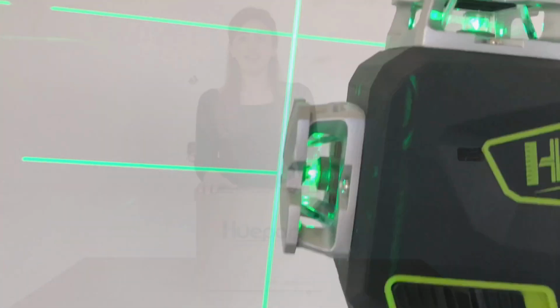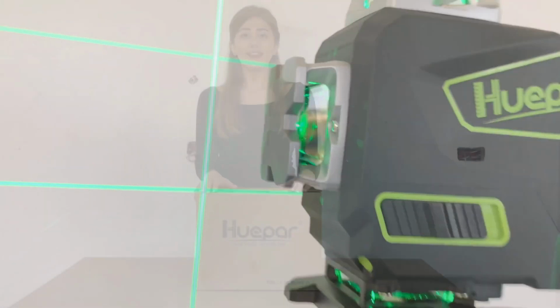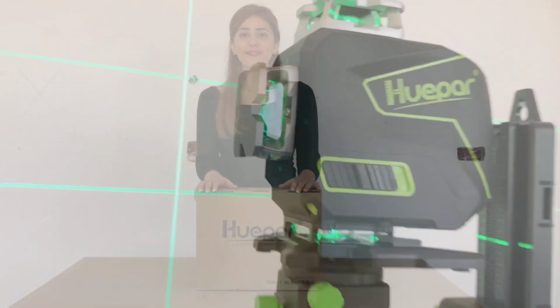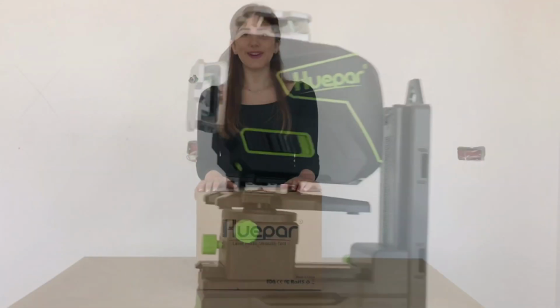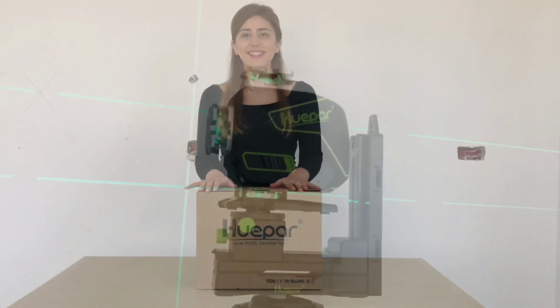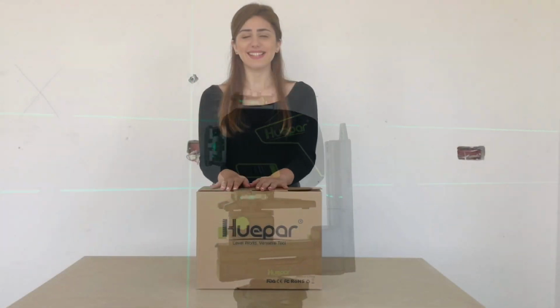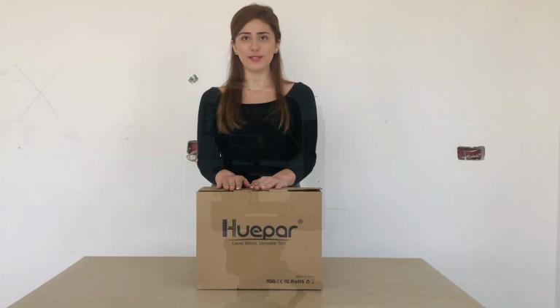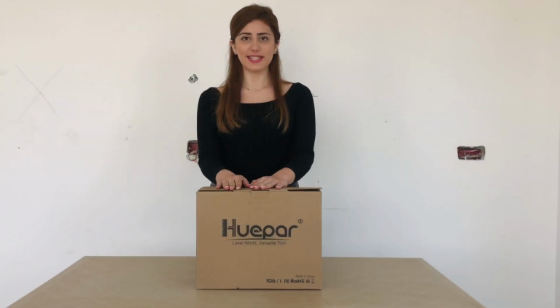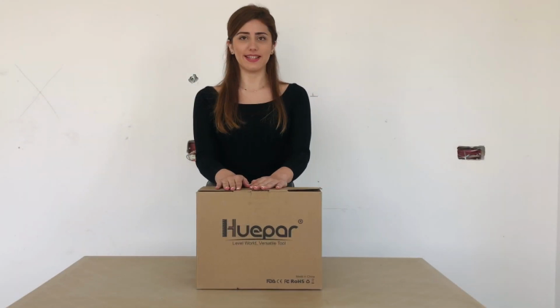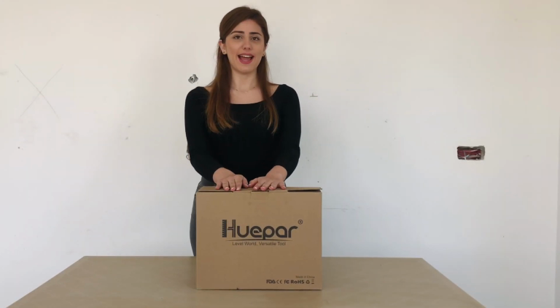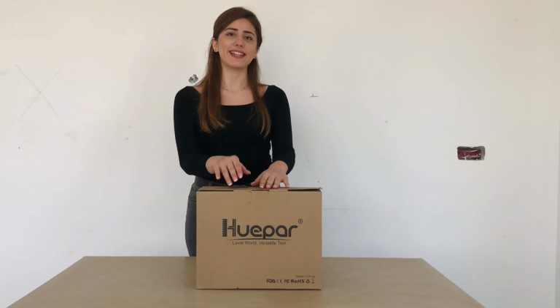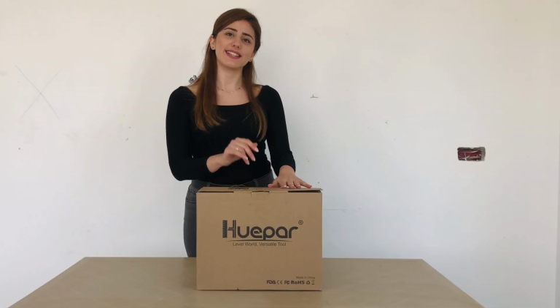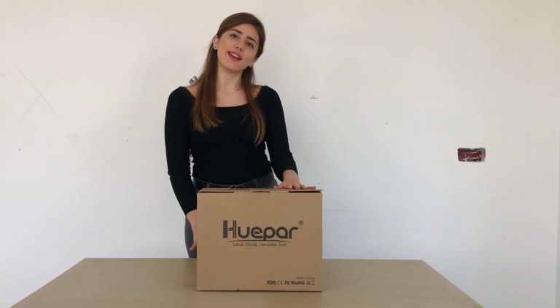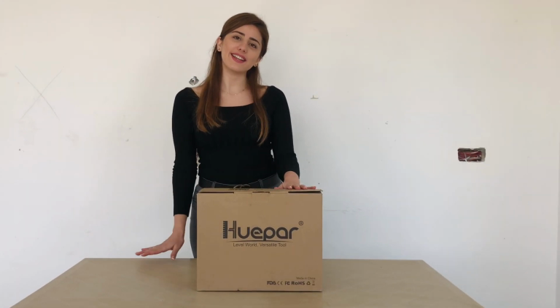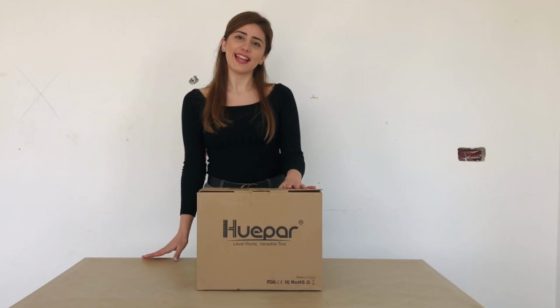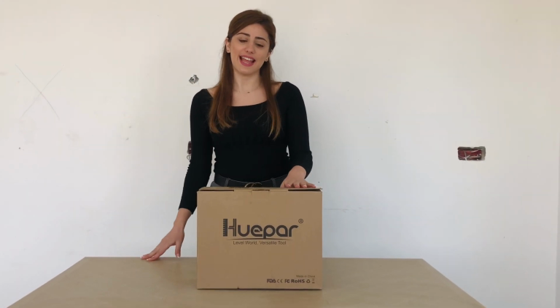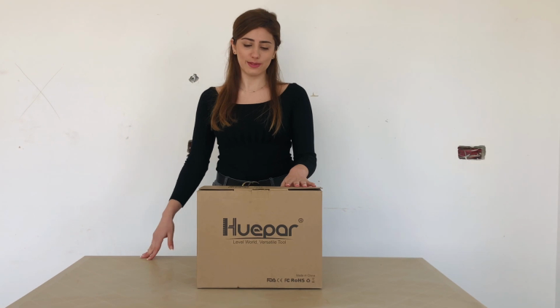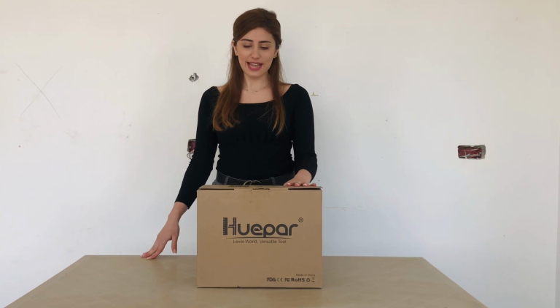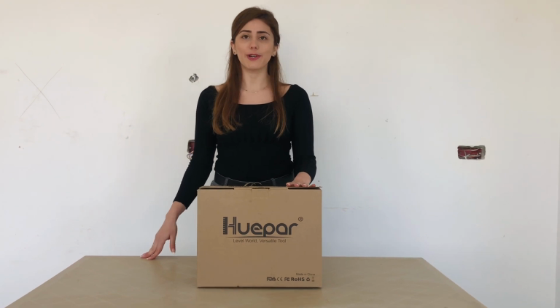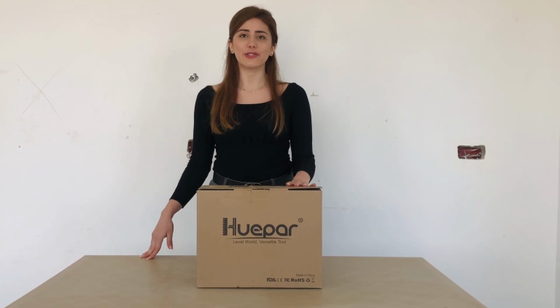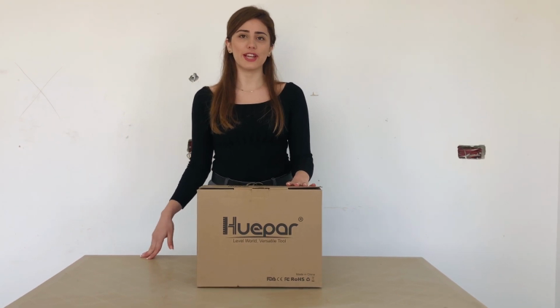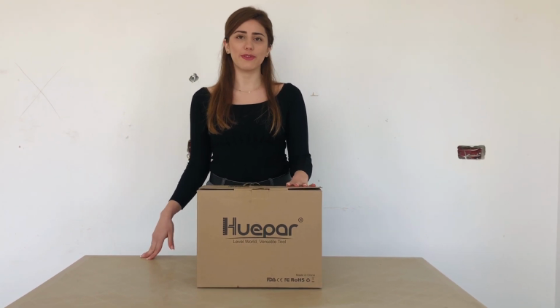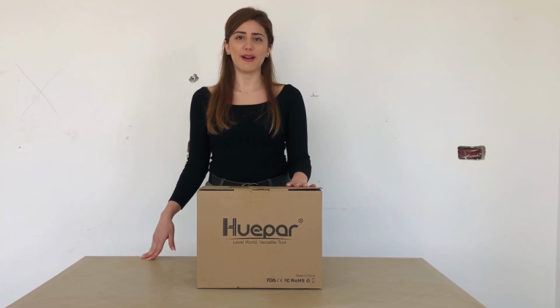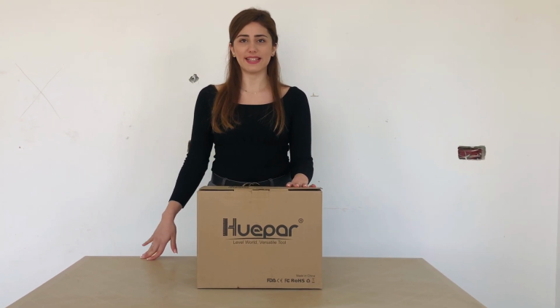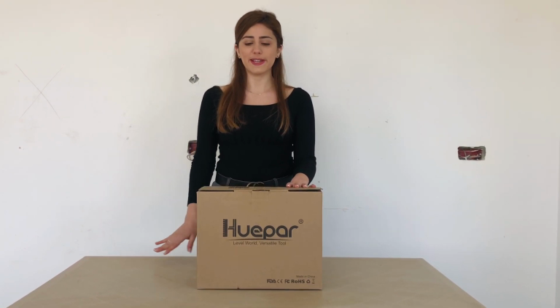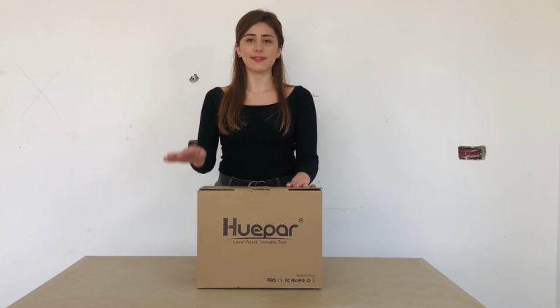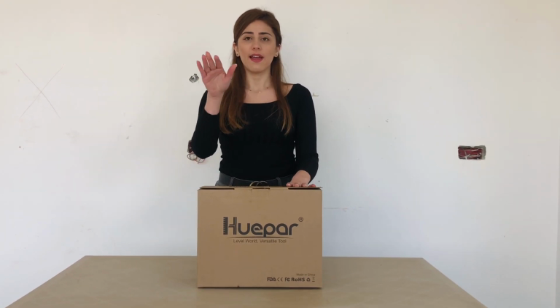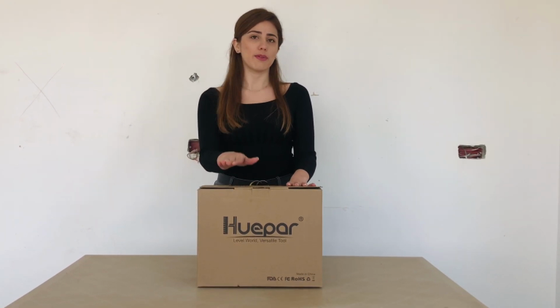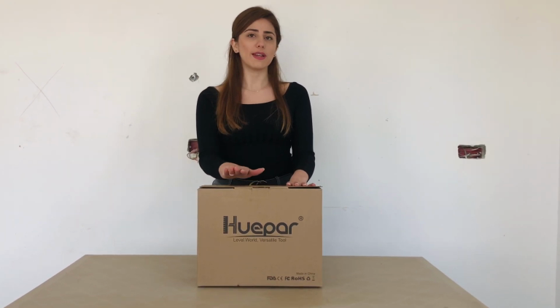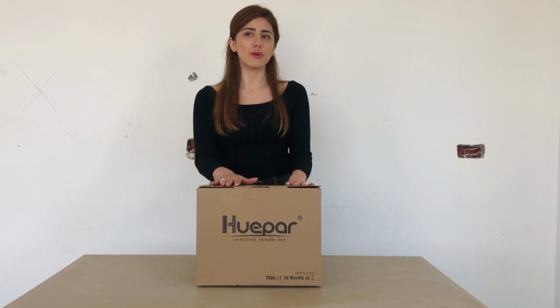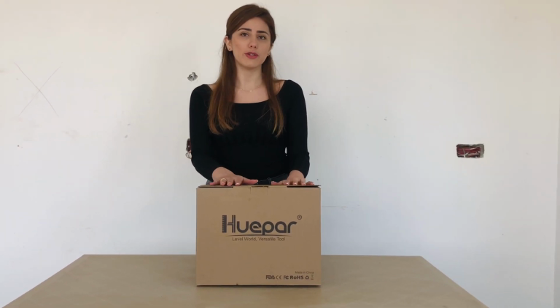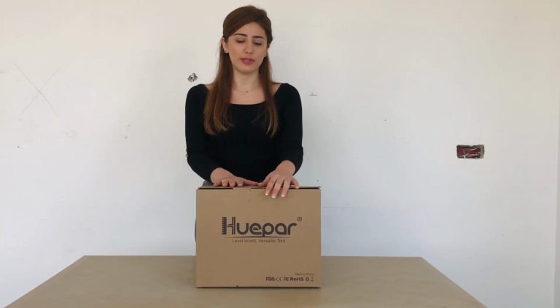Hello everyone, this is Josiane. I'm an interior architect and today I'm going to share with you my experience with one of Hooper's tools.